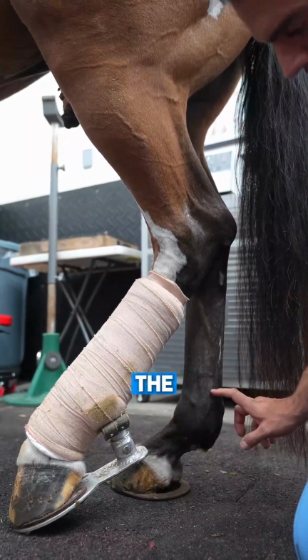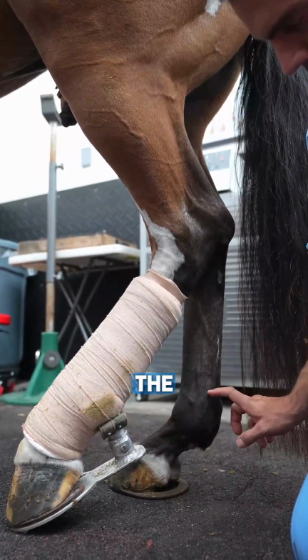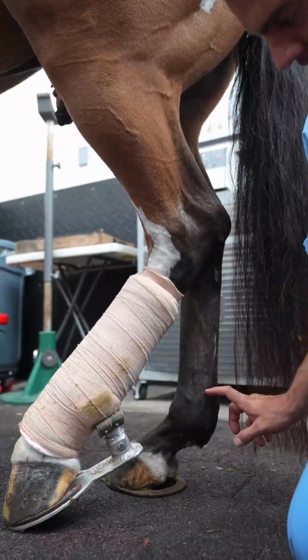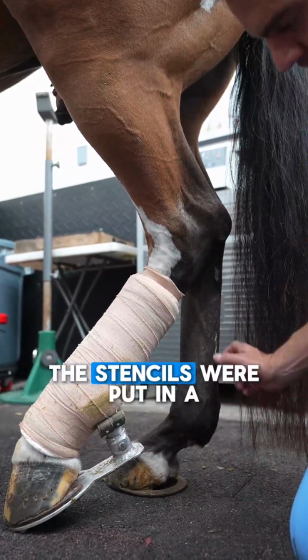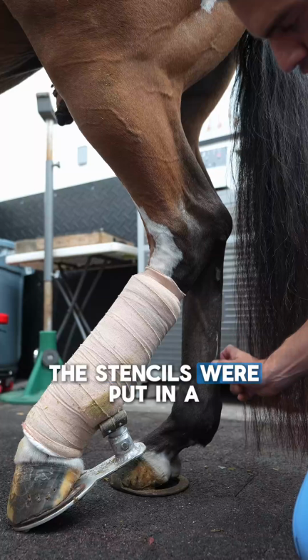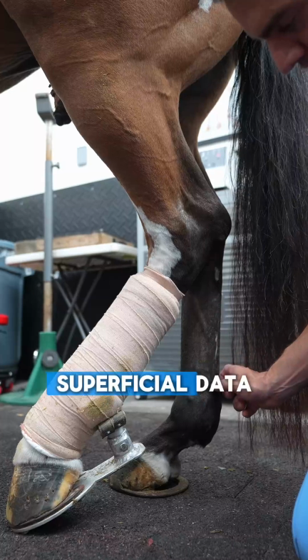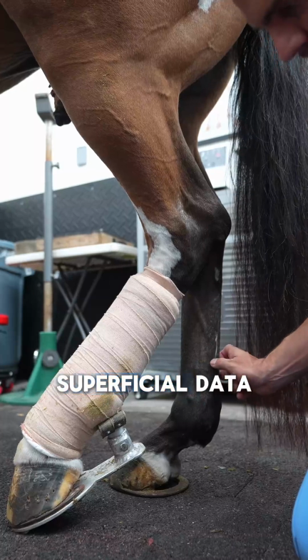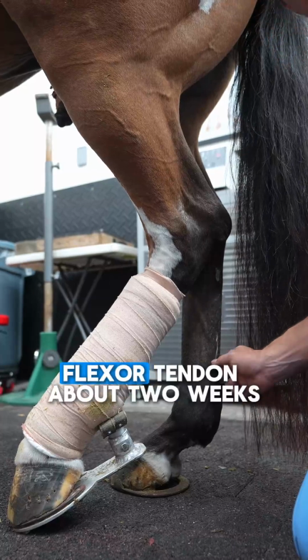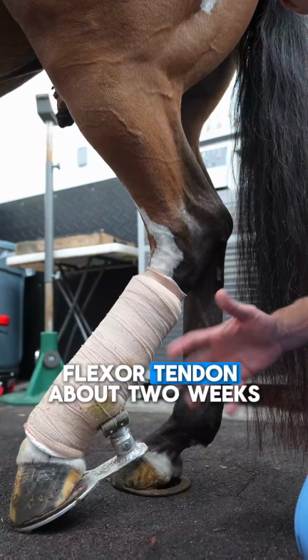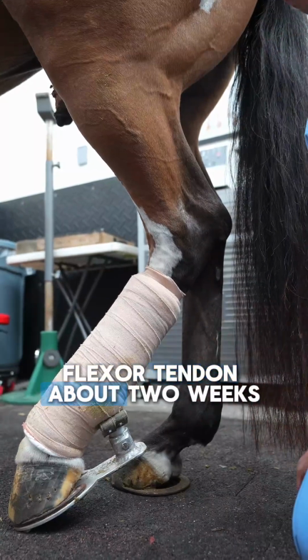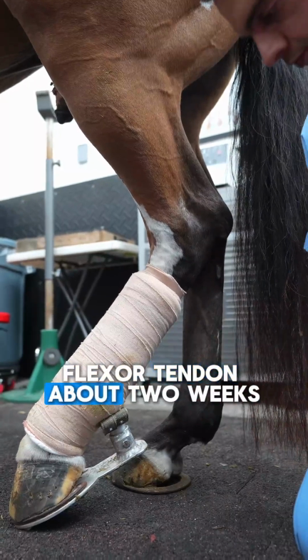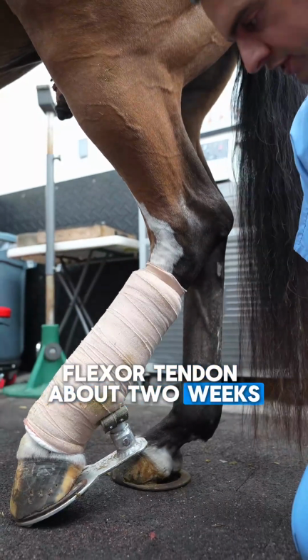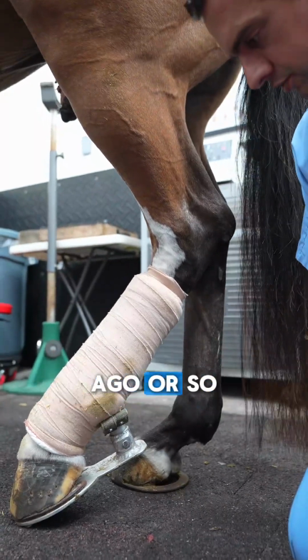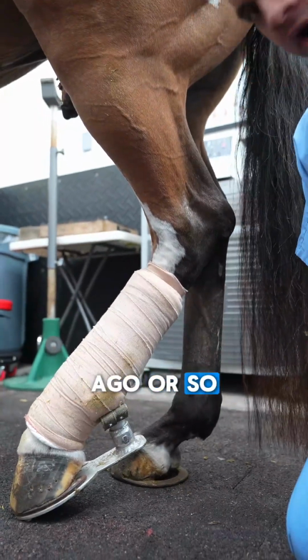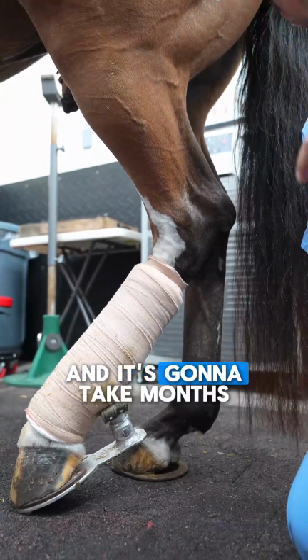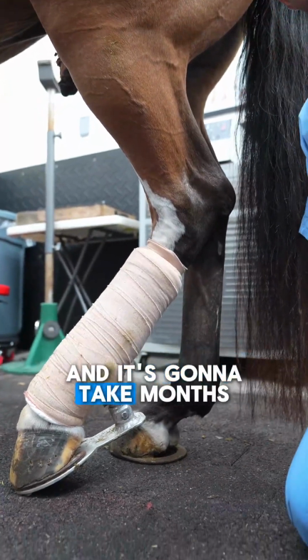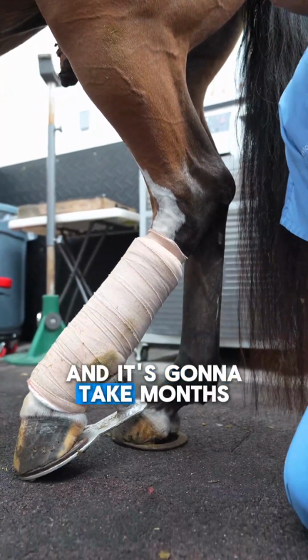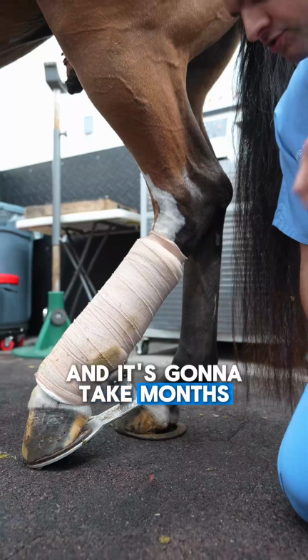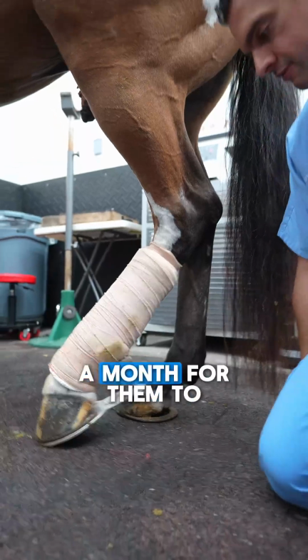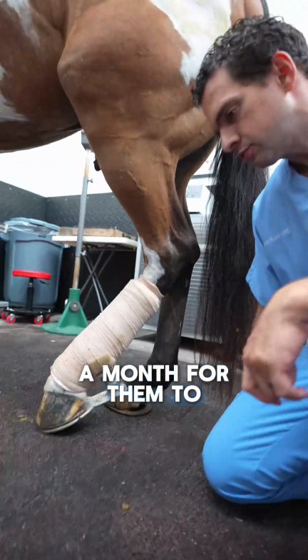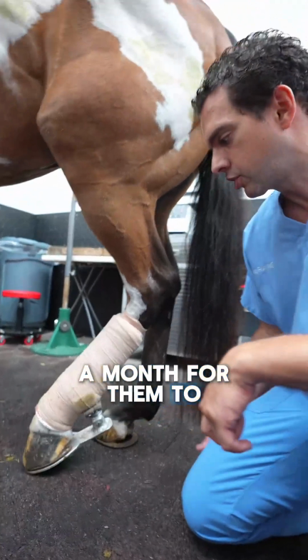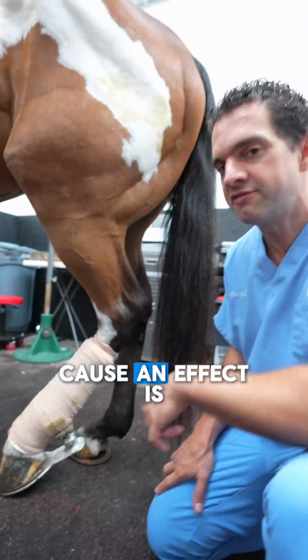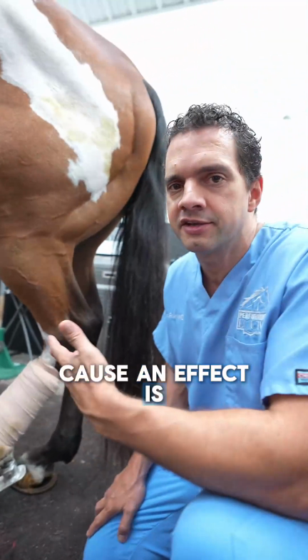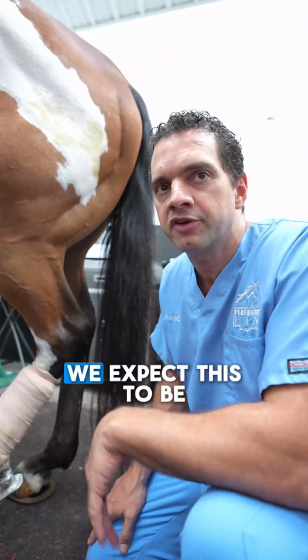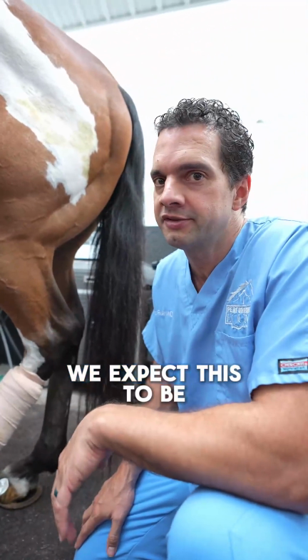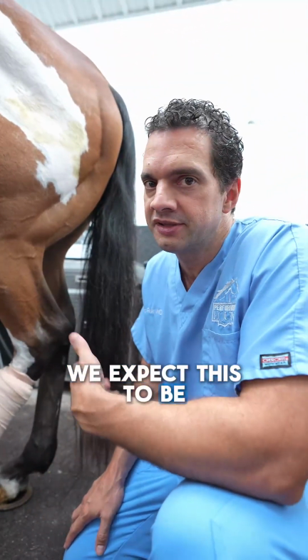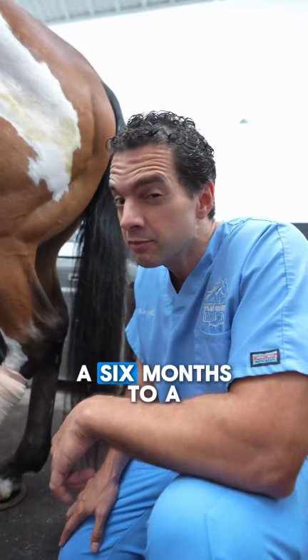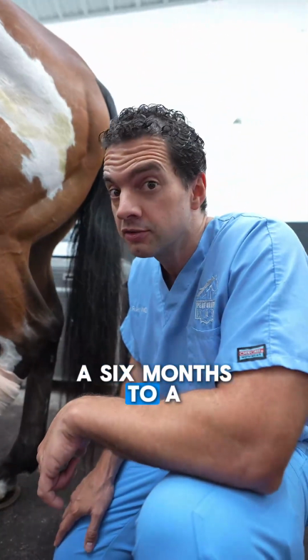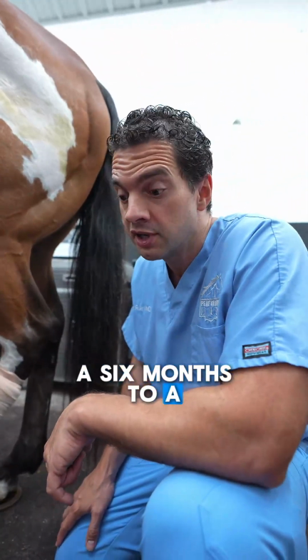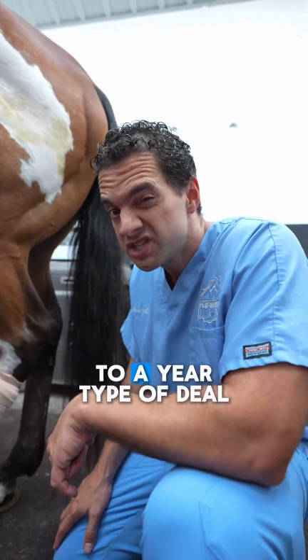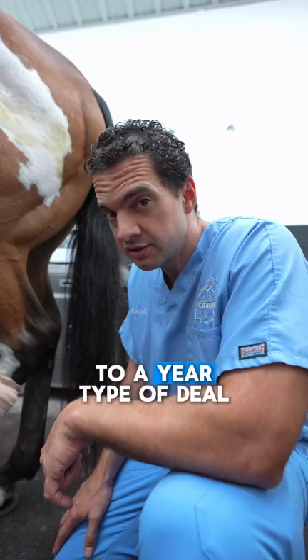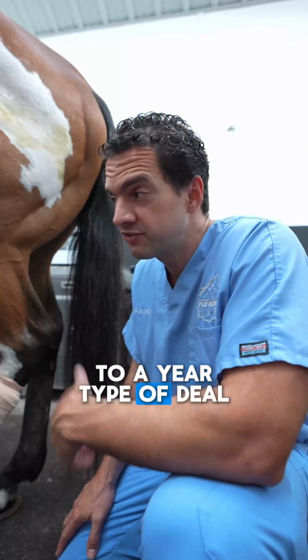The stem cells were put in the superficial digital flexor tendon about two weeks ago, and it's going to take months and months for them to cause an effect. We expect this to be a six months to a year type of deal.